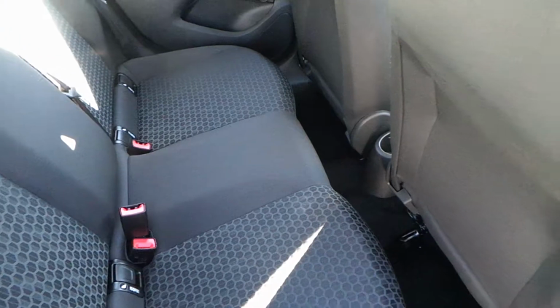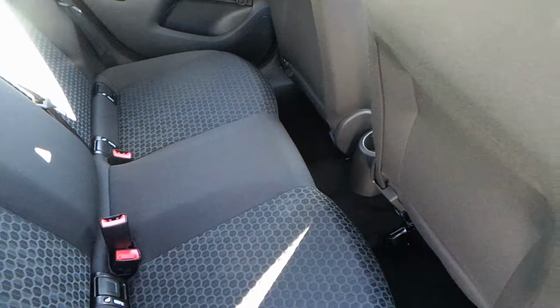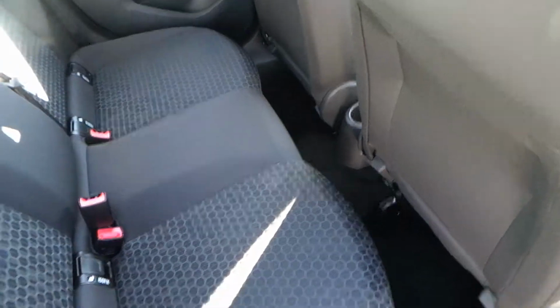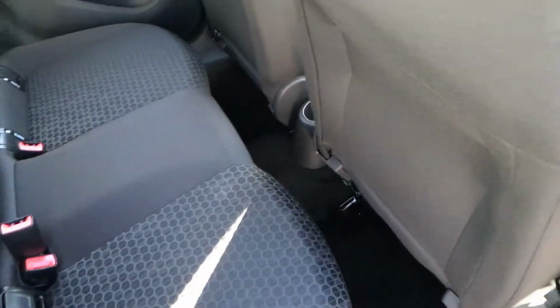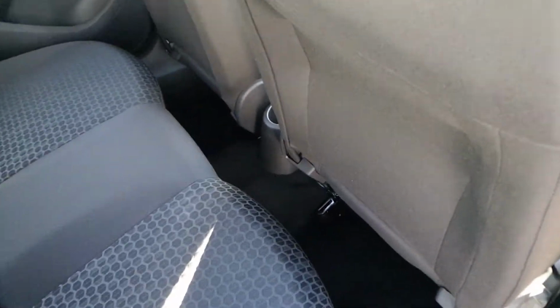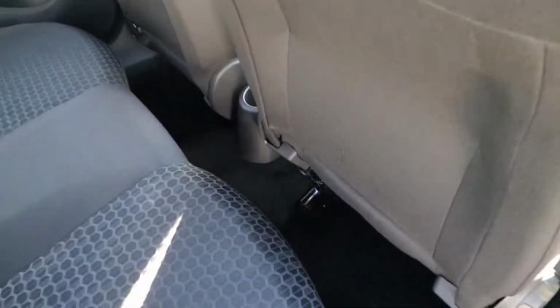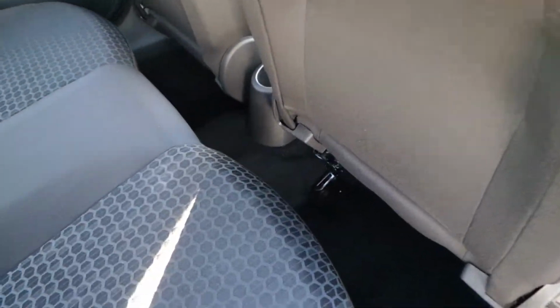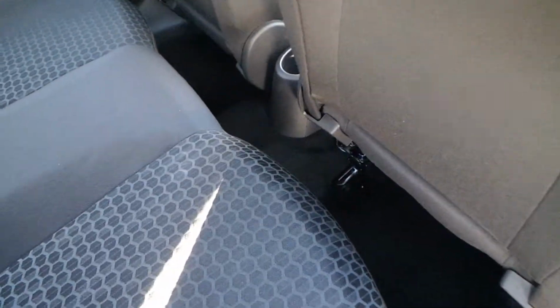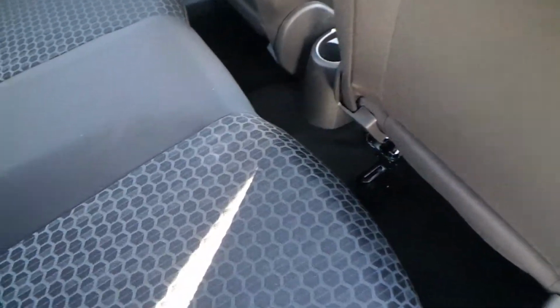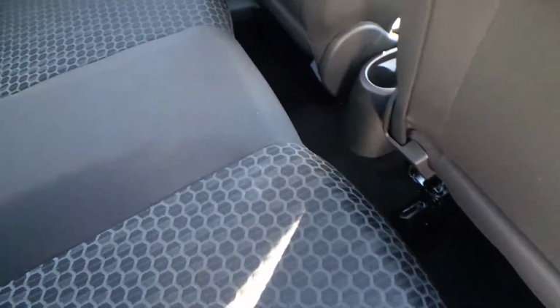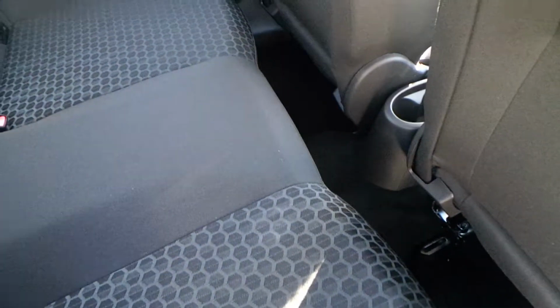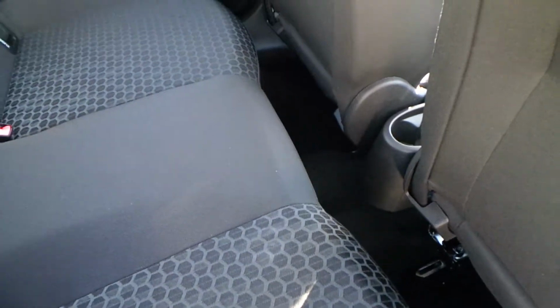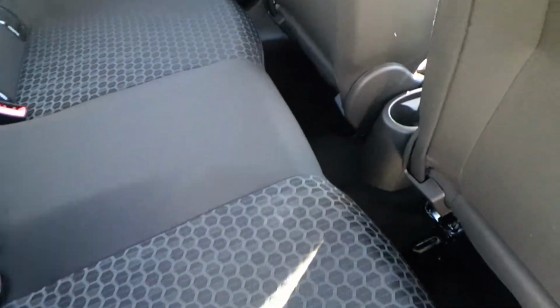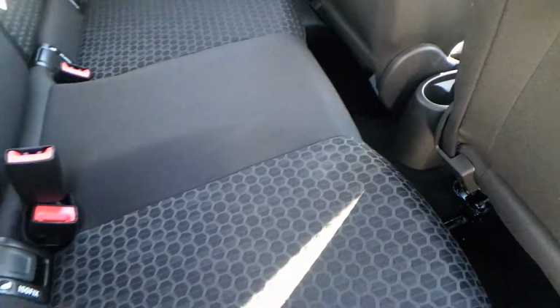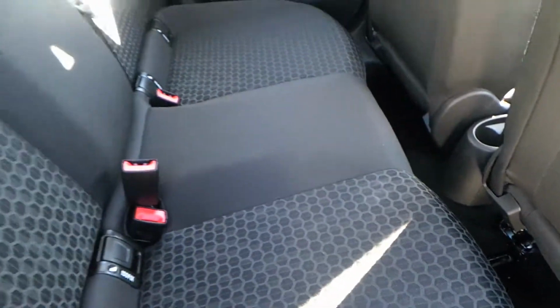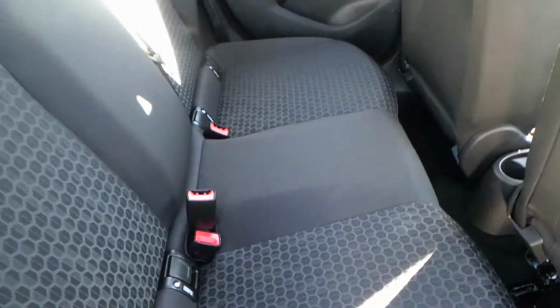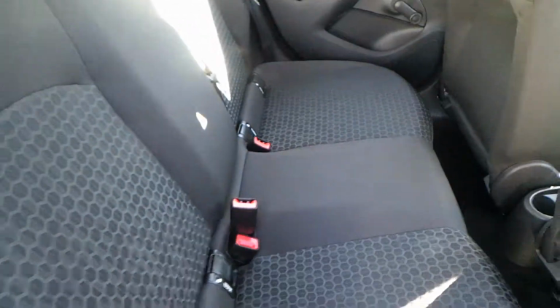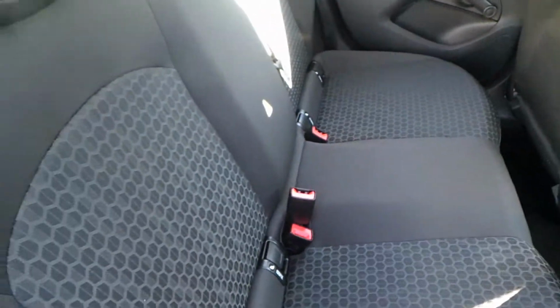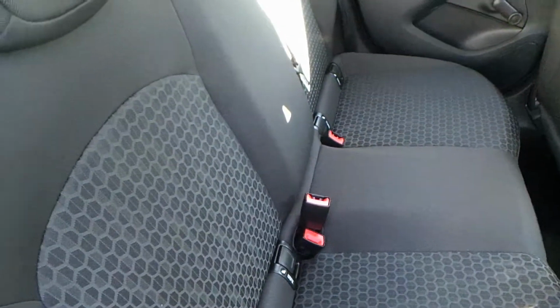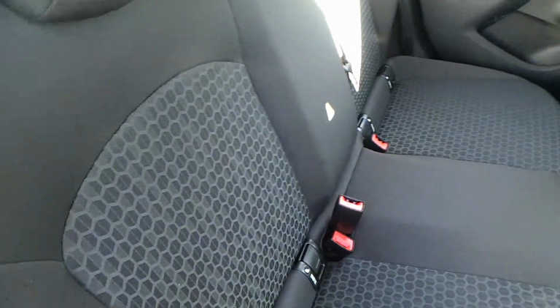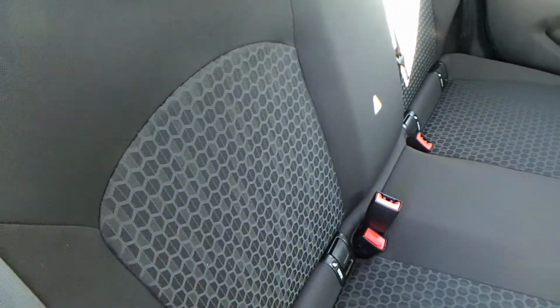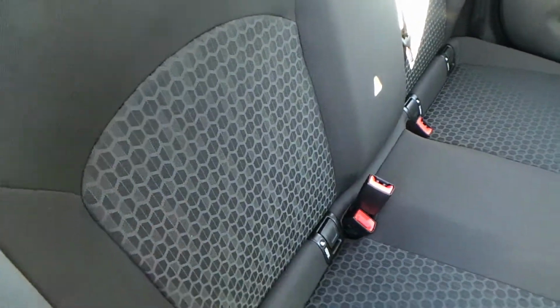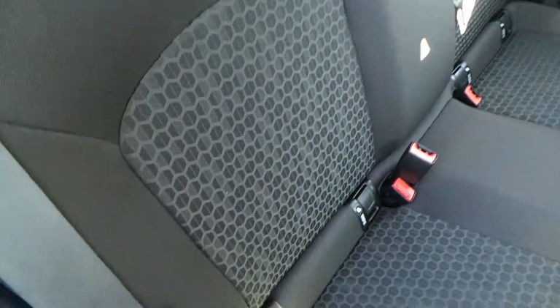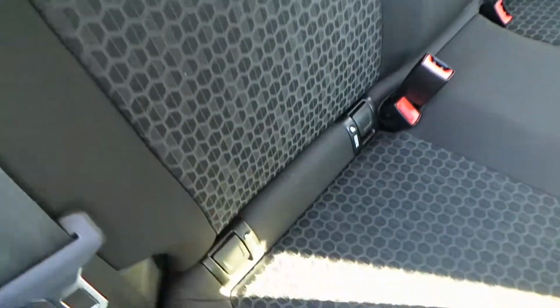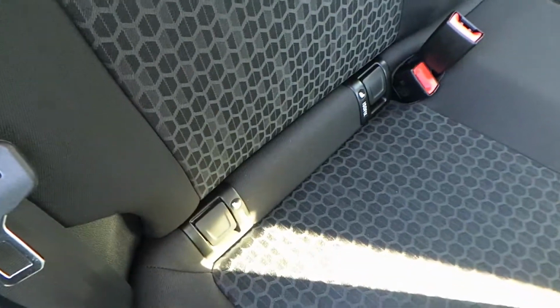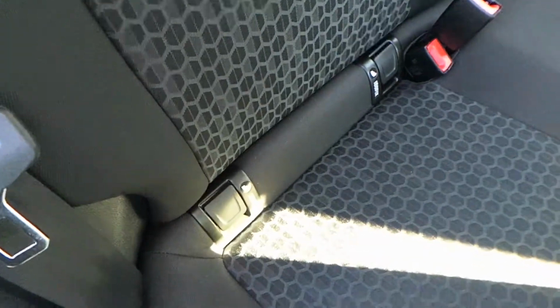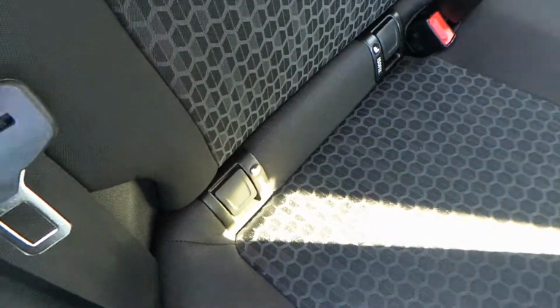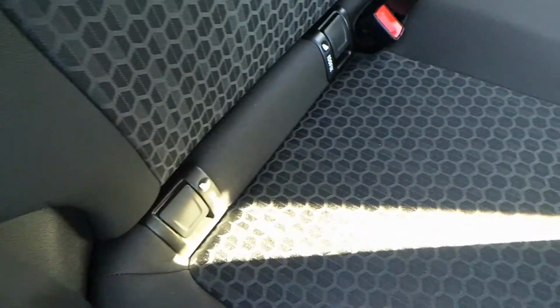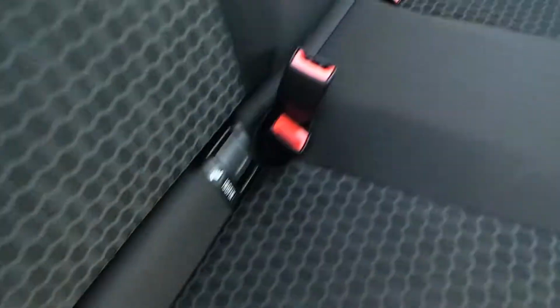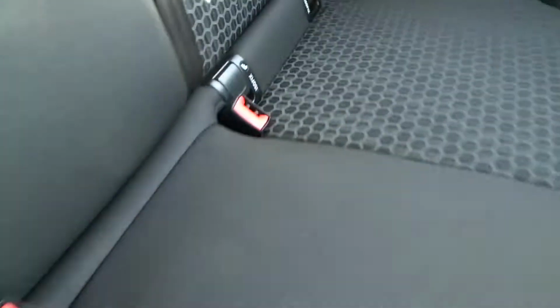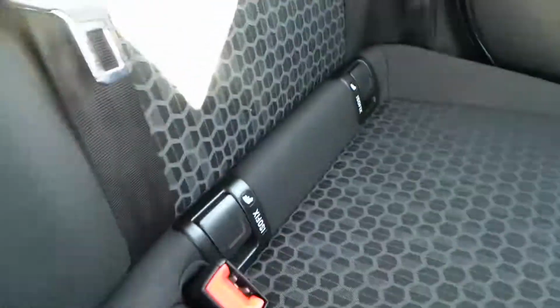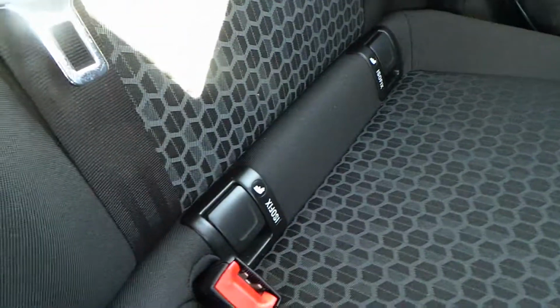As we go into the rear of the vehicle, there is plenty of room for up to three rear passengers, and the three rear seats are a very nice cloth finish, two of which are fitted with ISOFIX options.